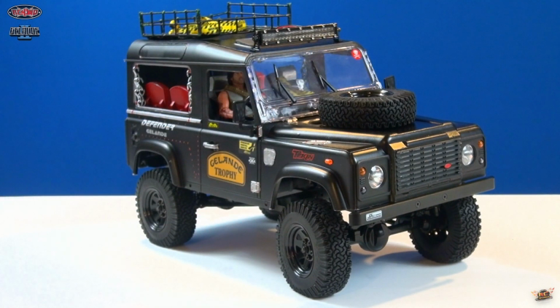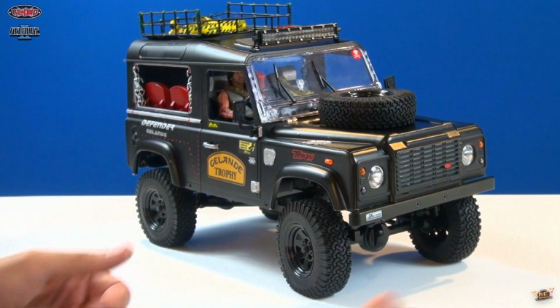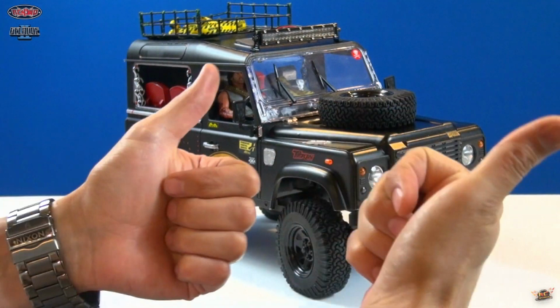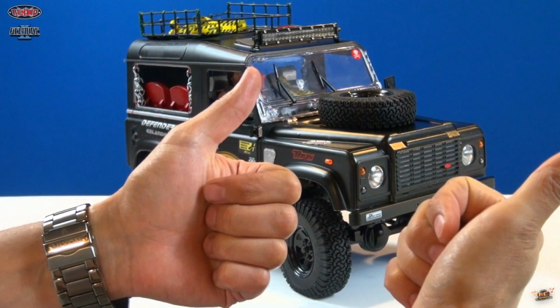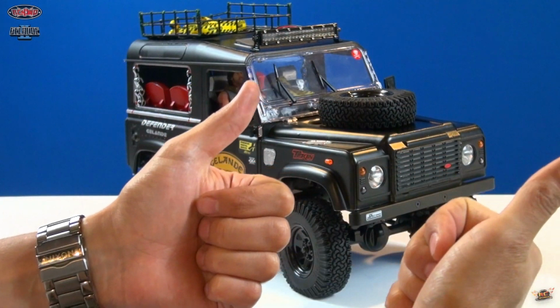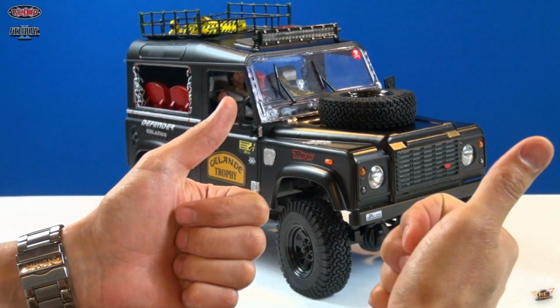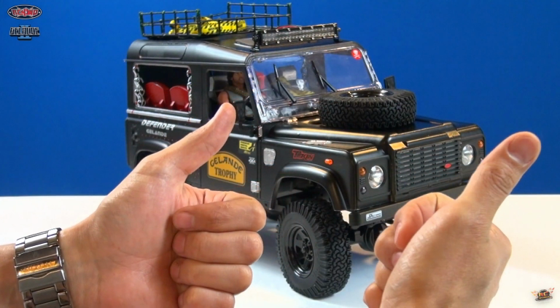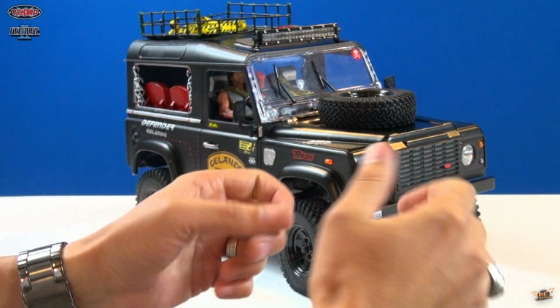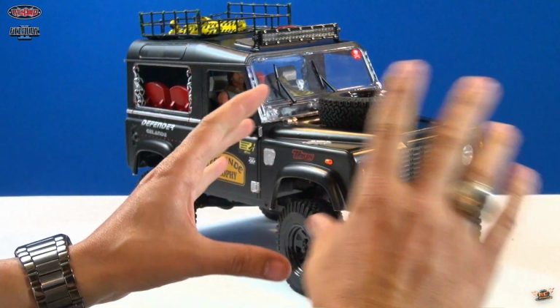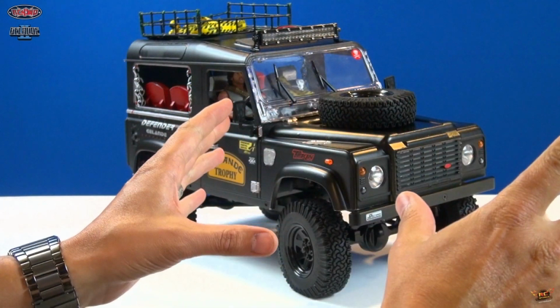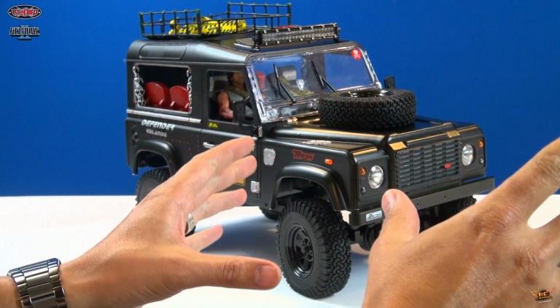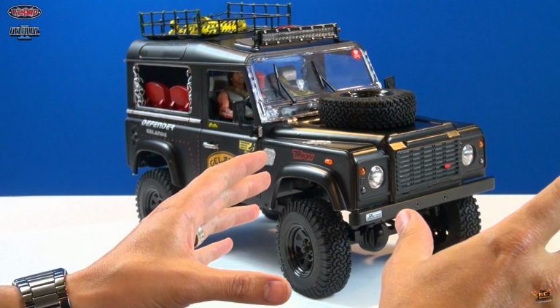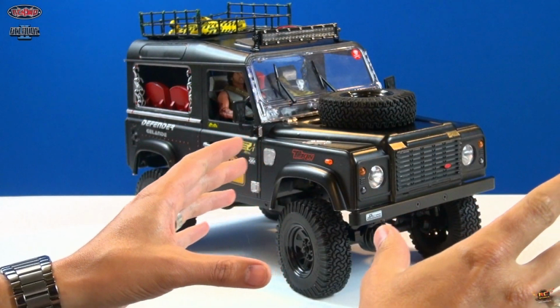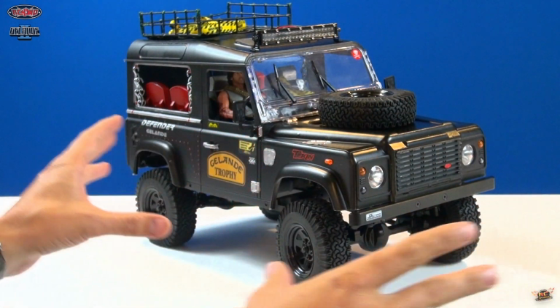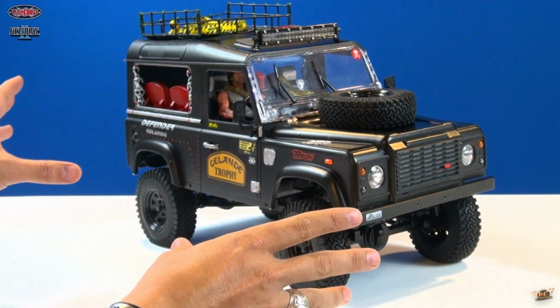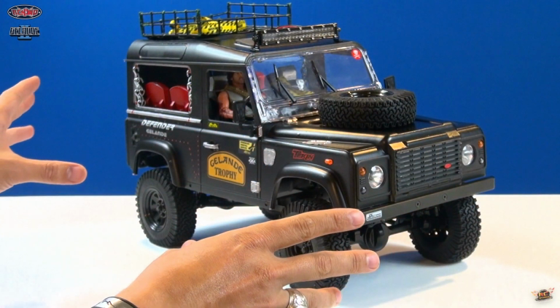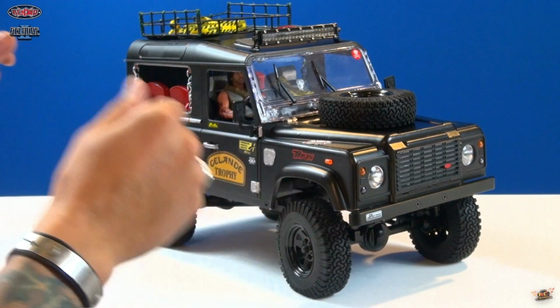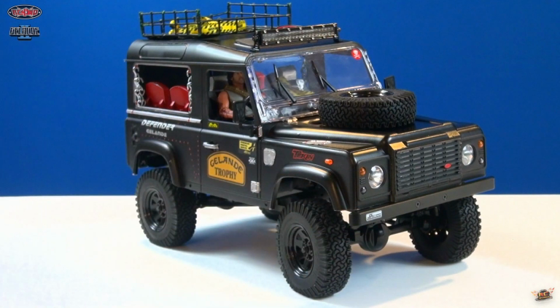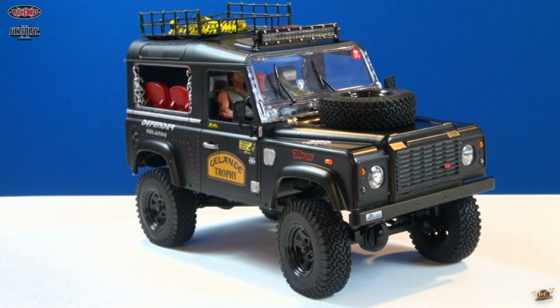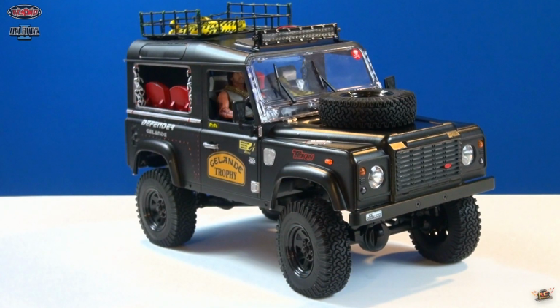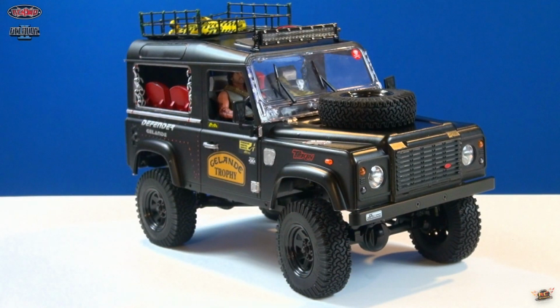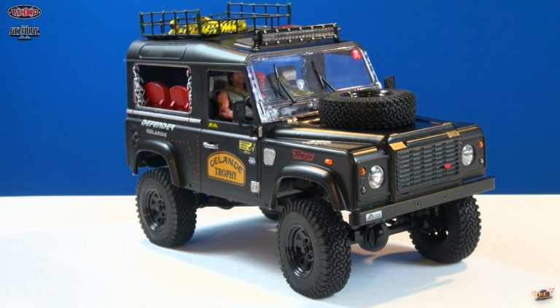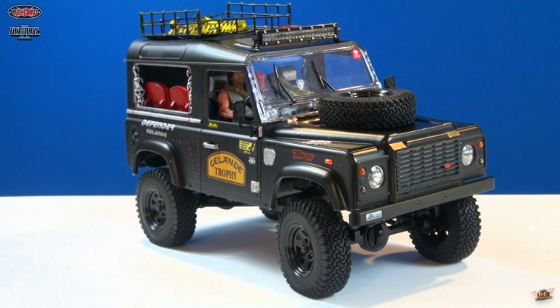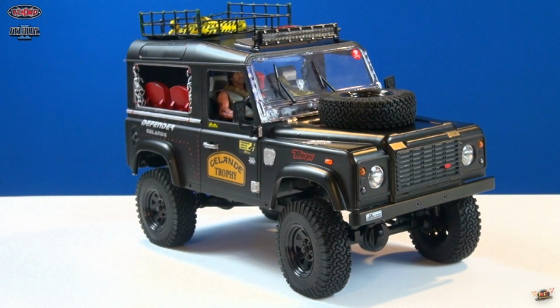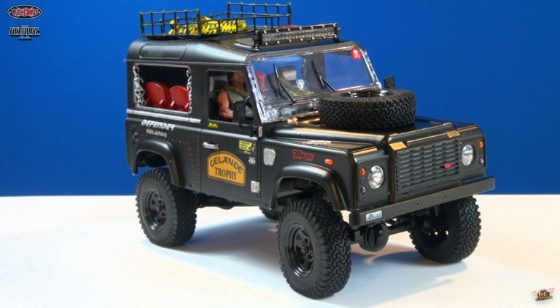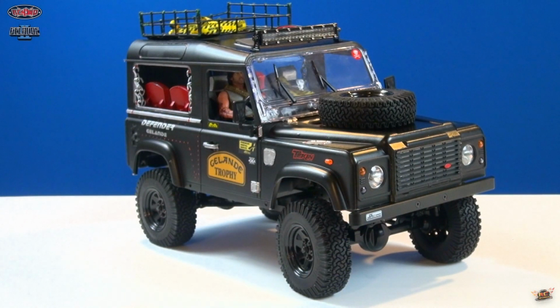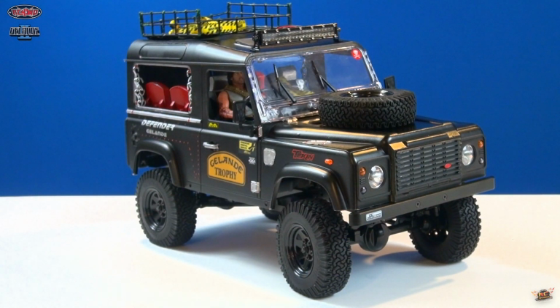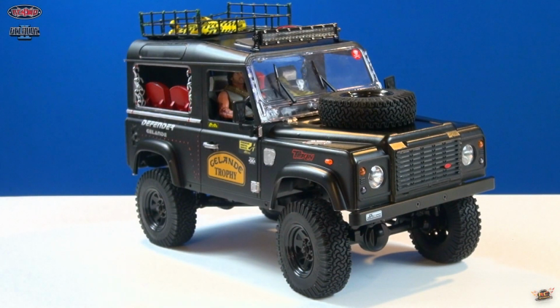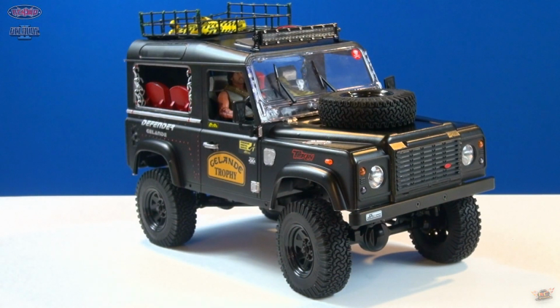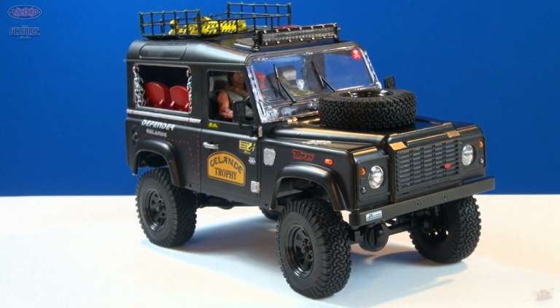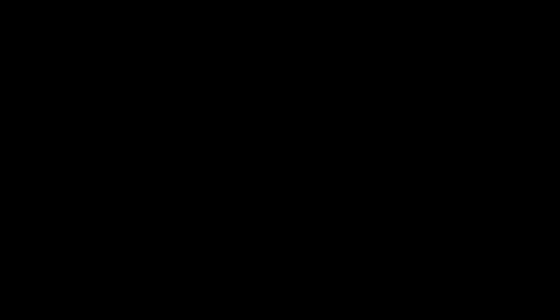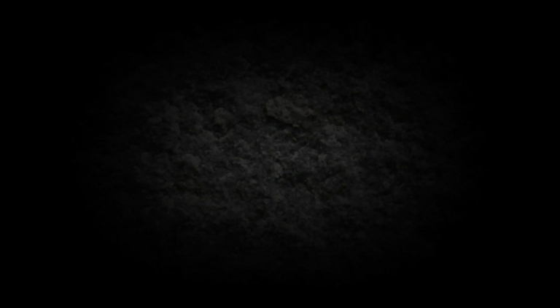I hope you enjoyed this project and followed along and had a good look at the Gelände 2 from RC4WD. Next thing for me to do — get it out on the trail.